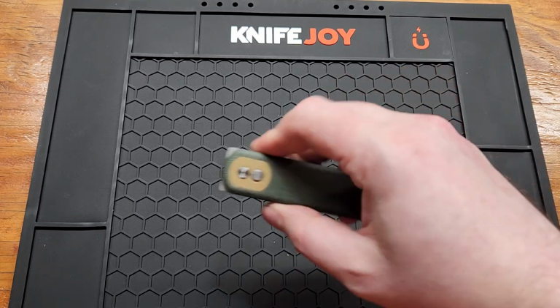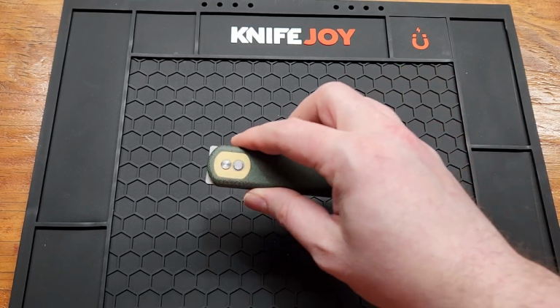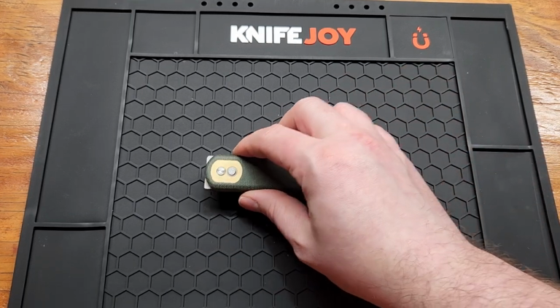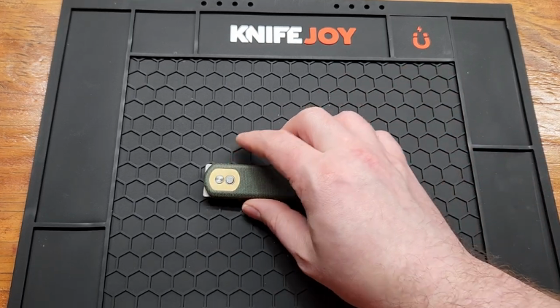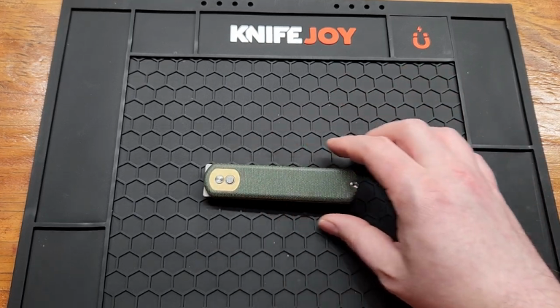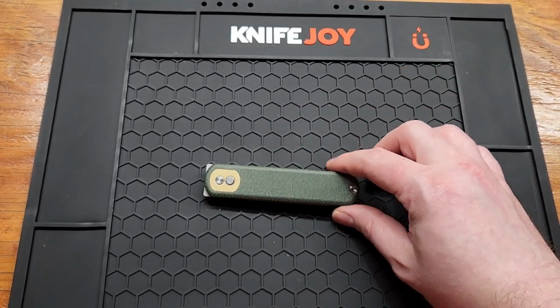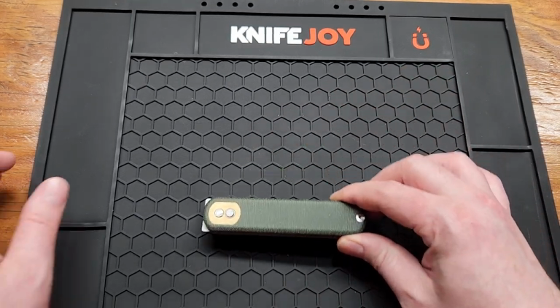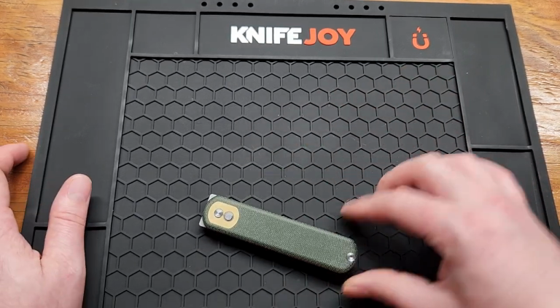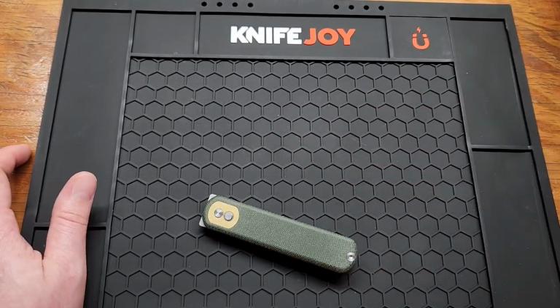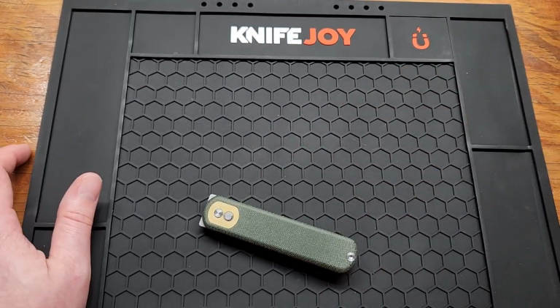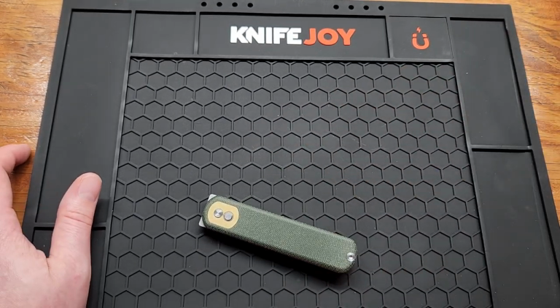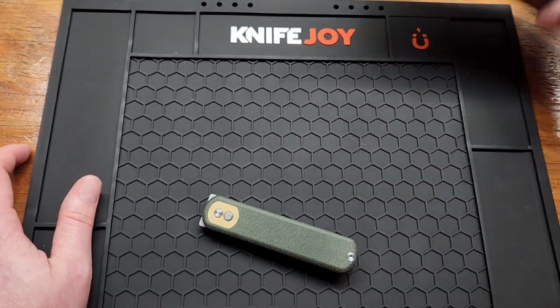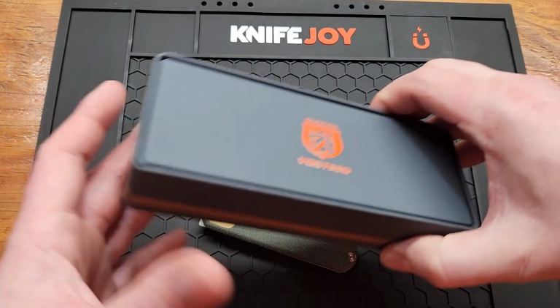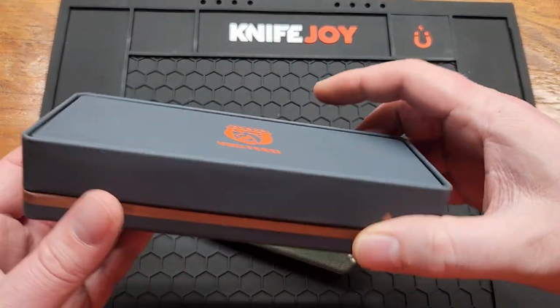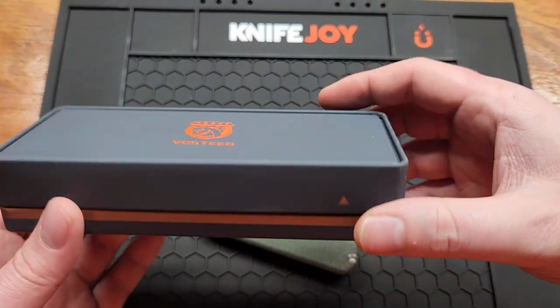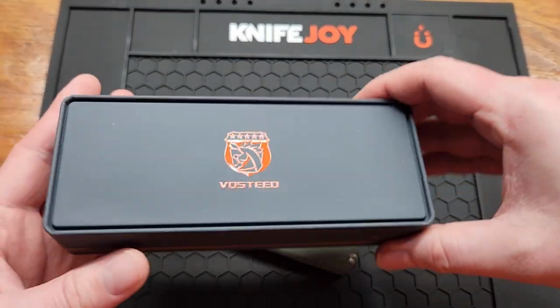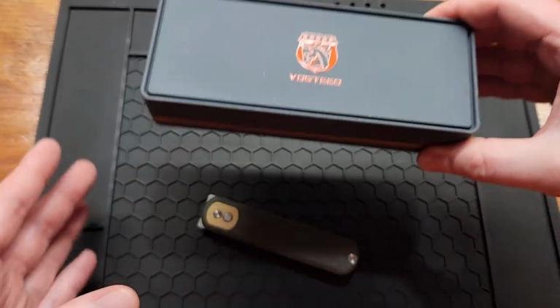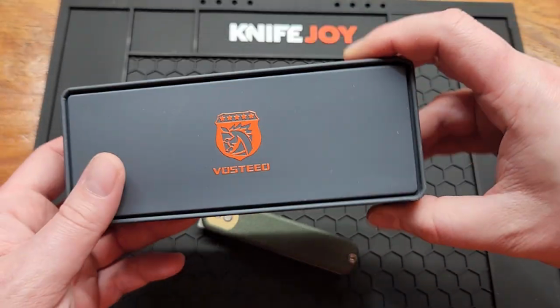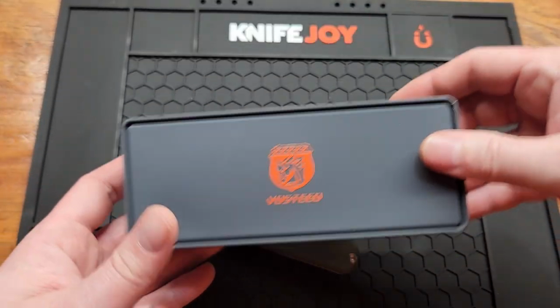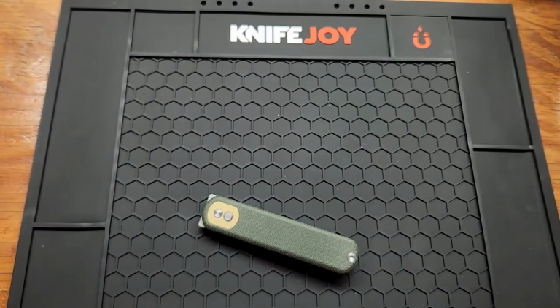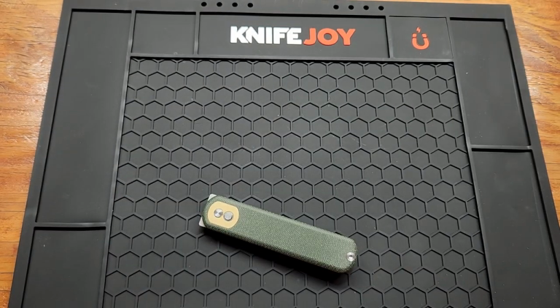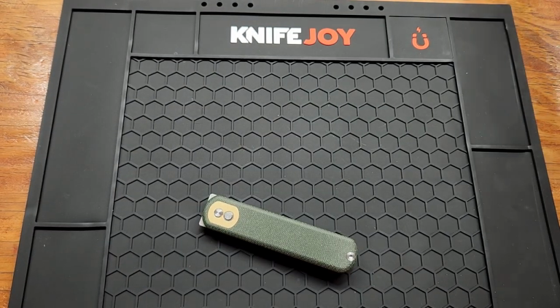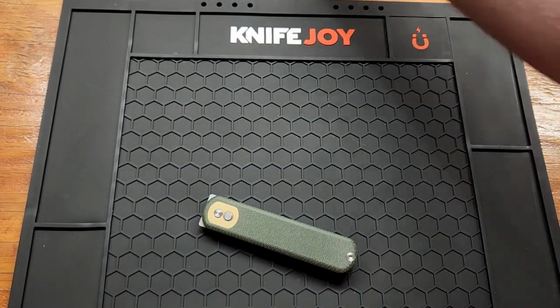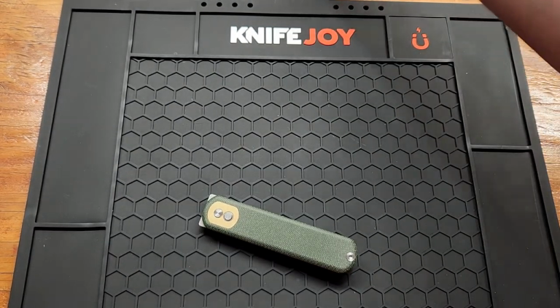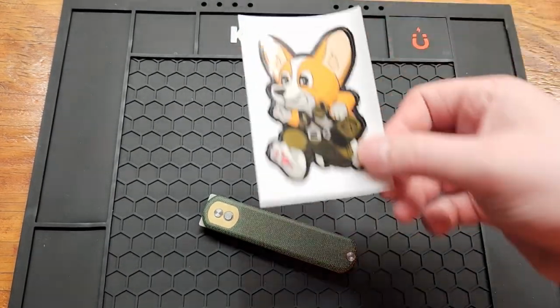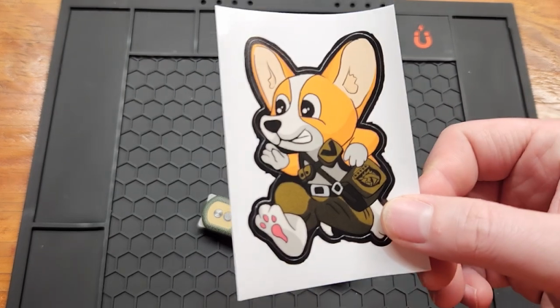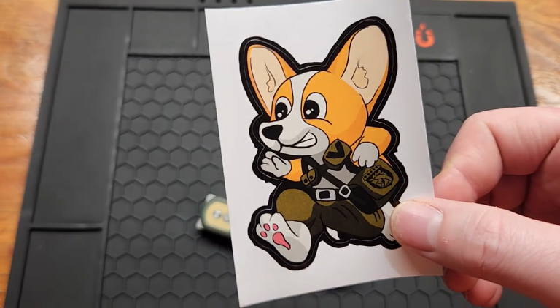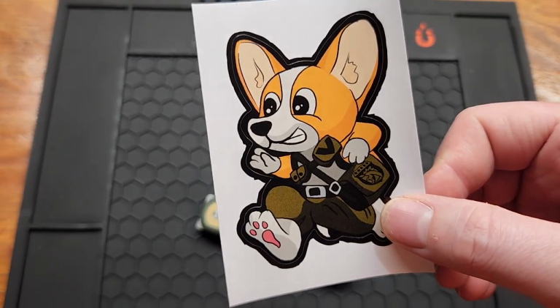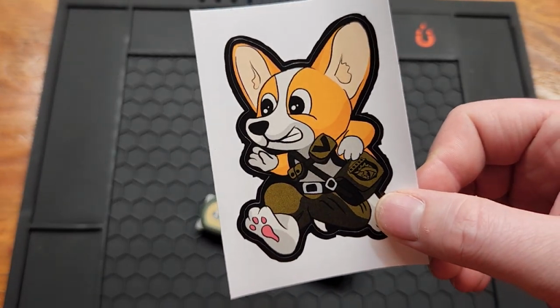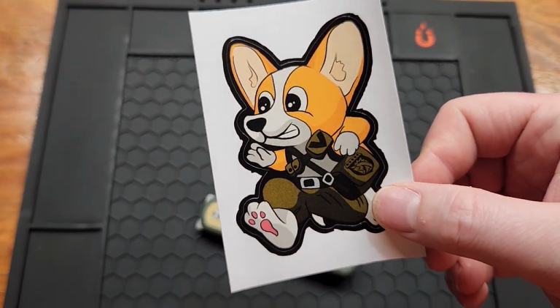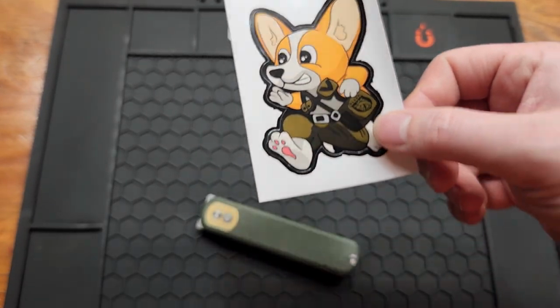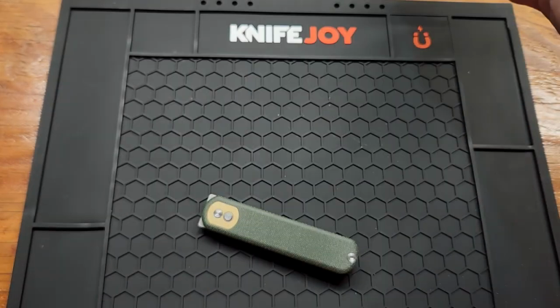Knife weighs in at 3.4 ounces. It's got the same packaging as all the other ones — I'm not going to go through it again. The only thing that's different is the sticker; it's just a cute little dog.